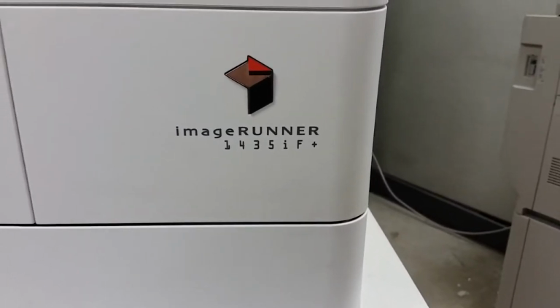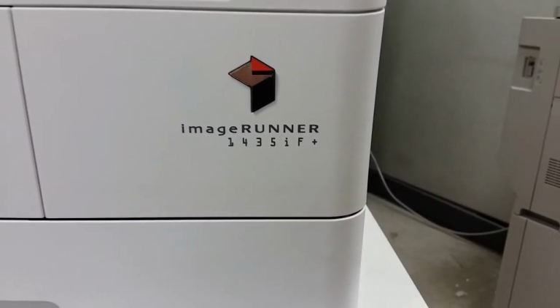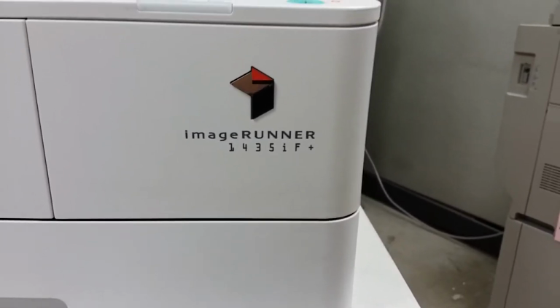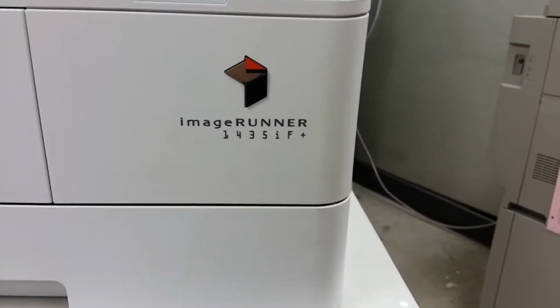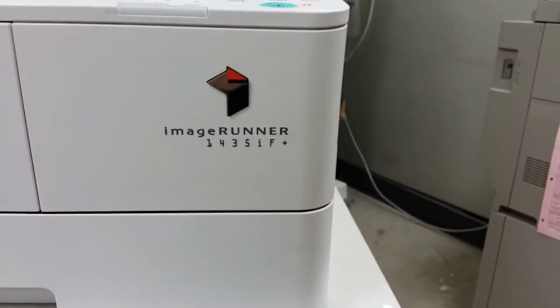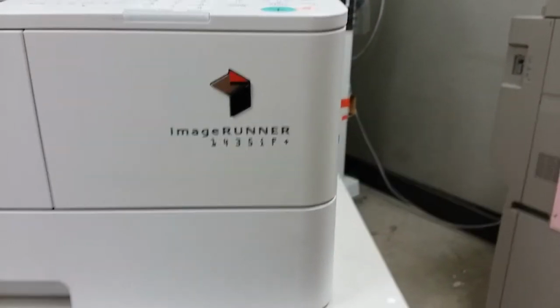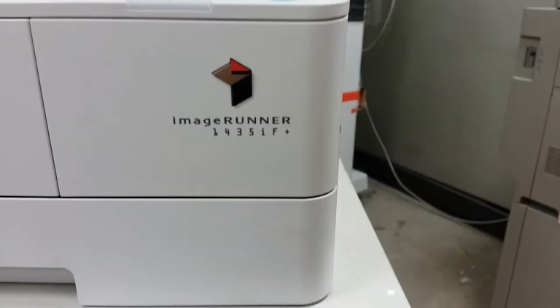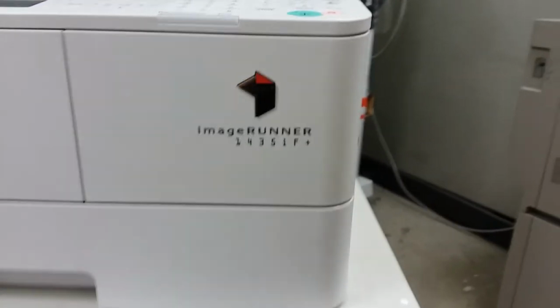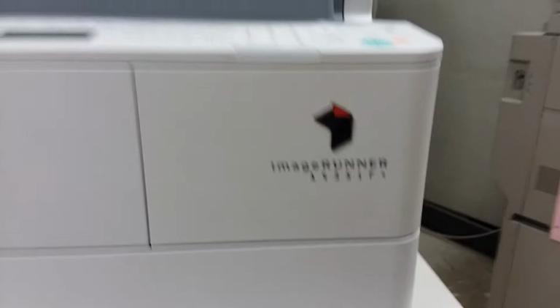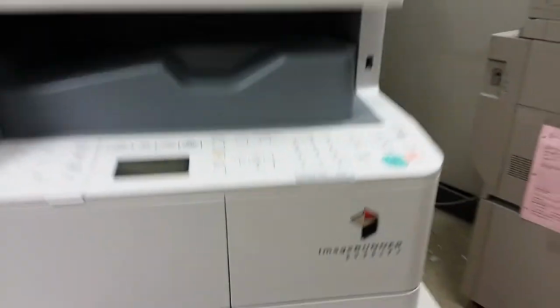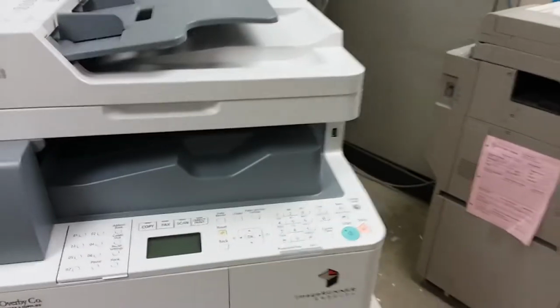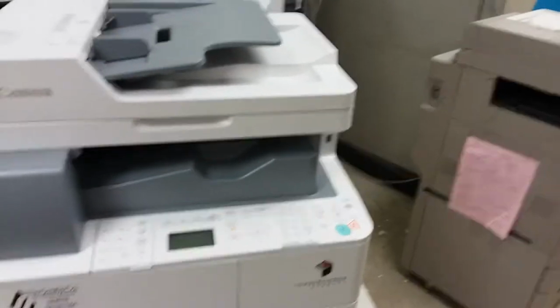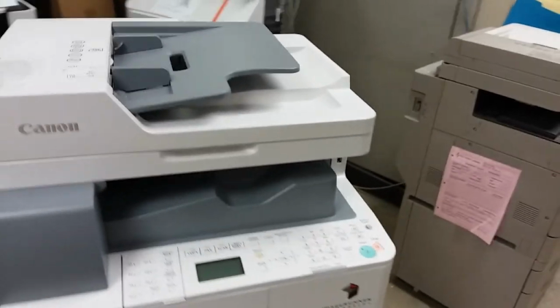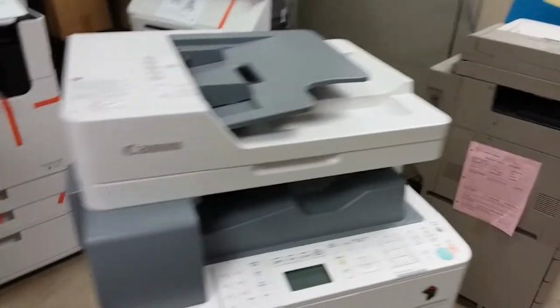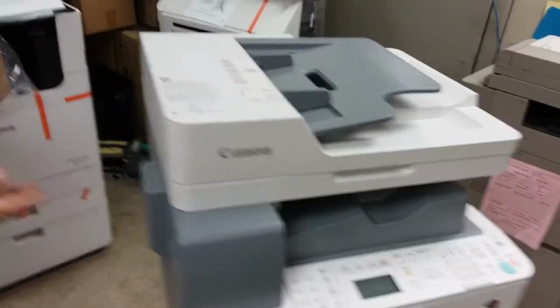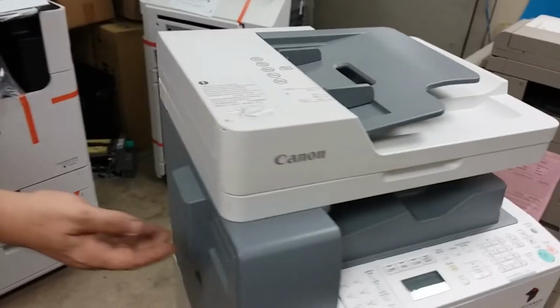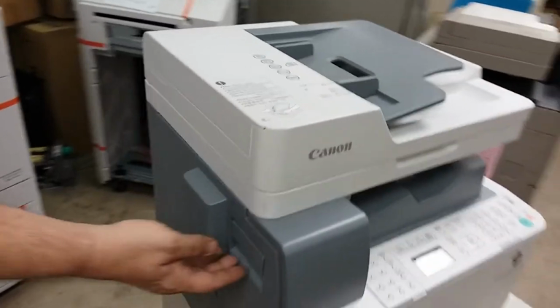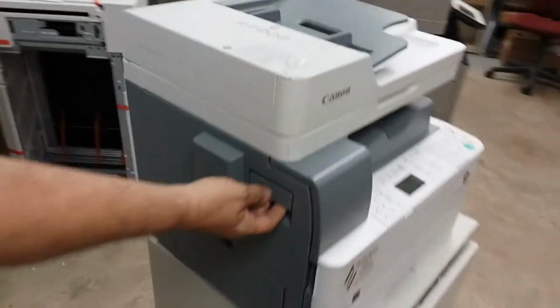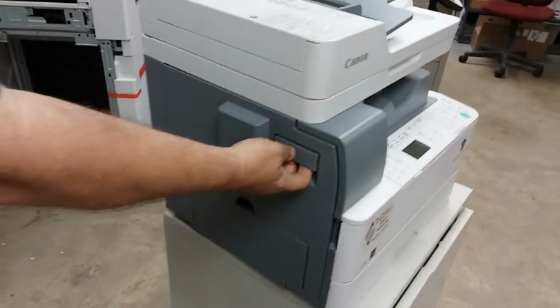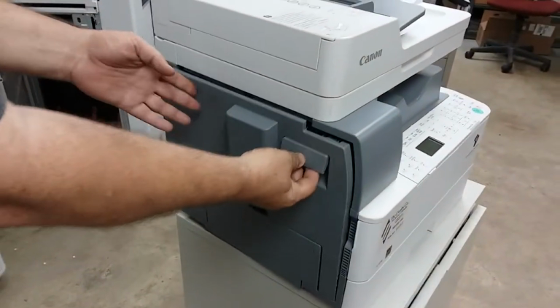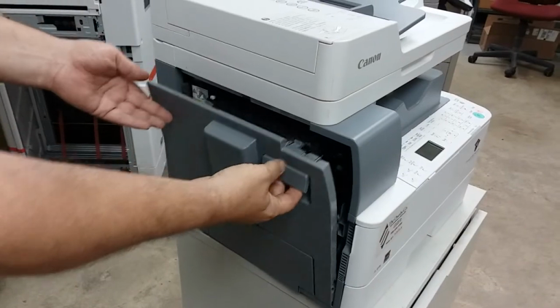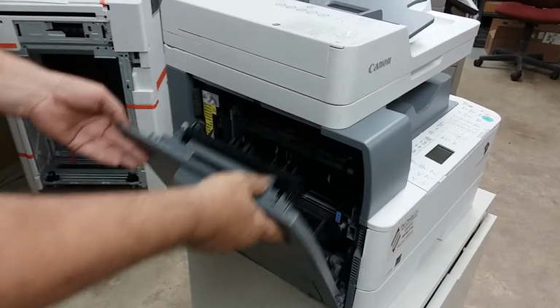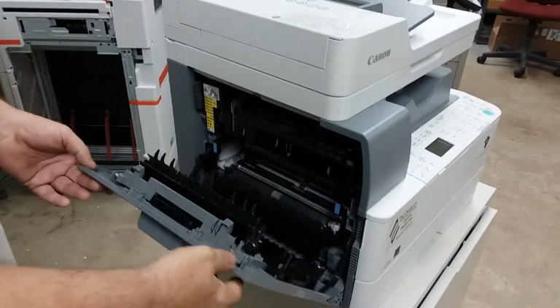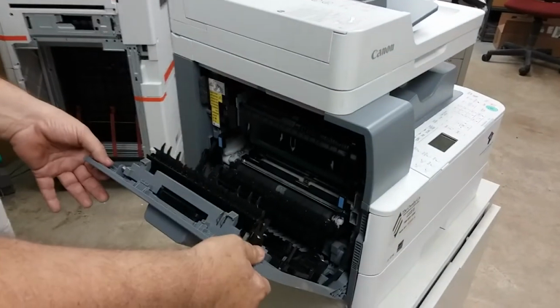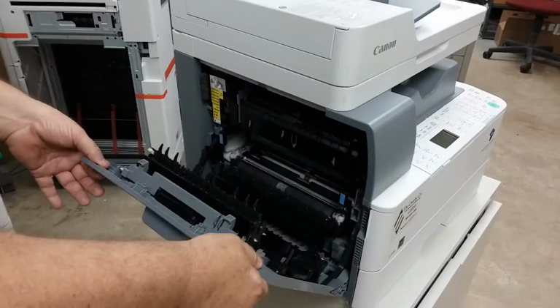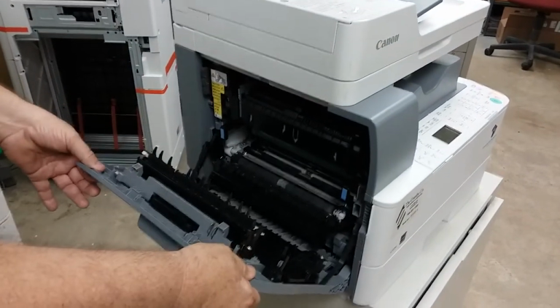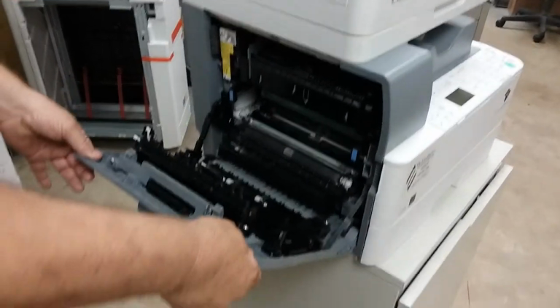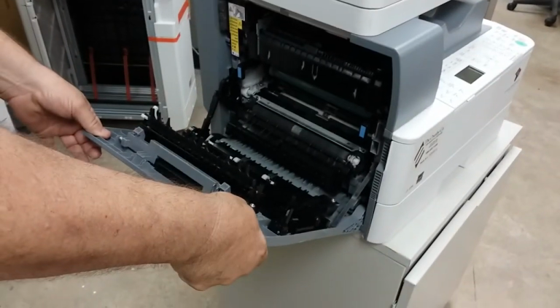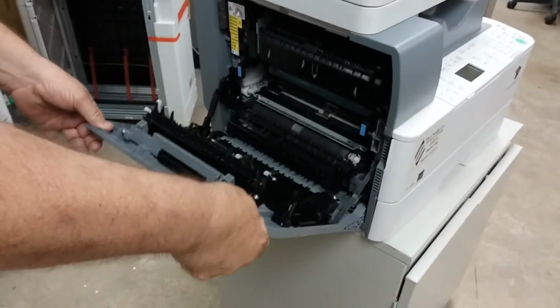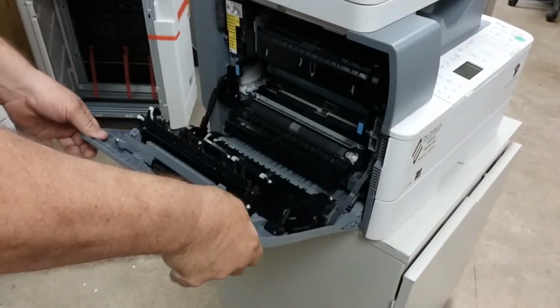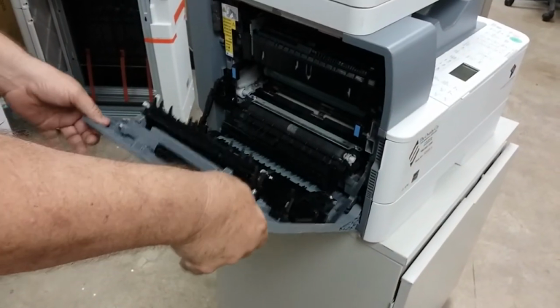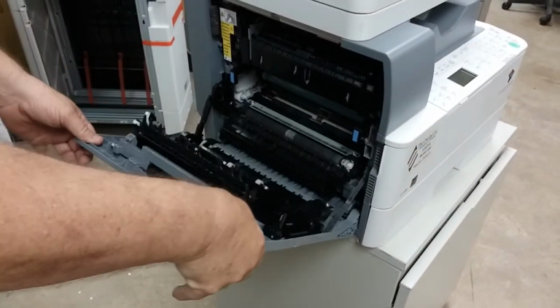On the 1435, when you're having blank copies — and this is what we've seen a lot — on the left side of the machine you can open it up, and the door comes down a little extra when you open it up.